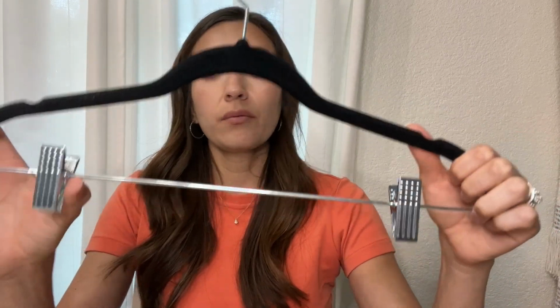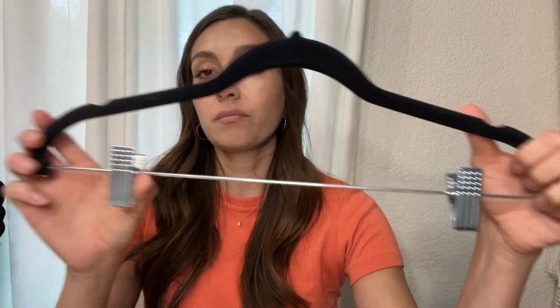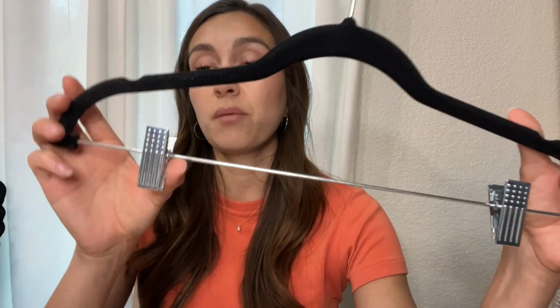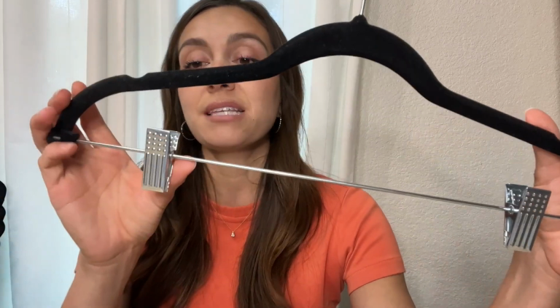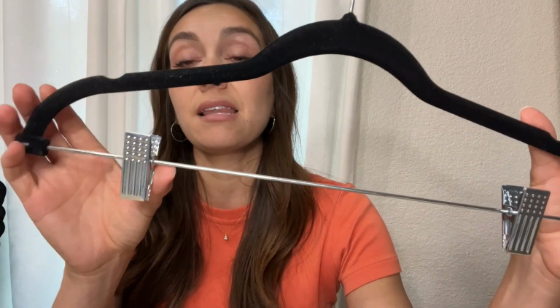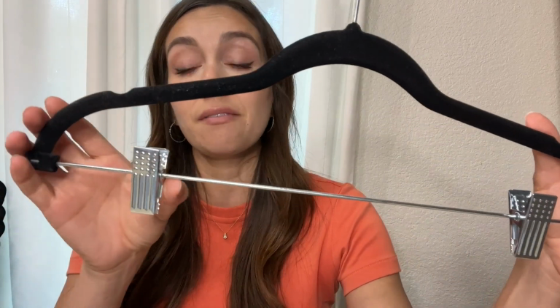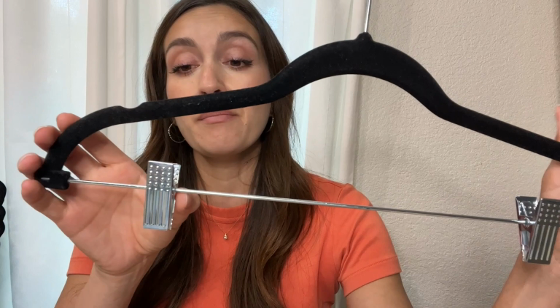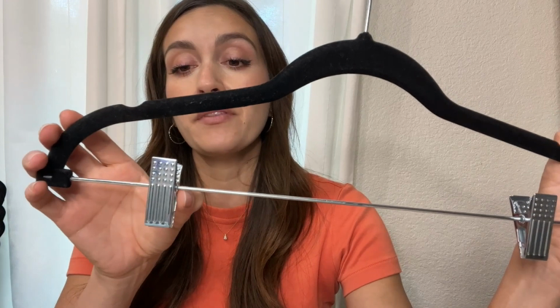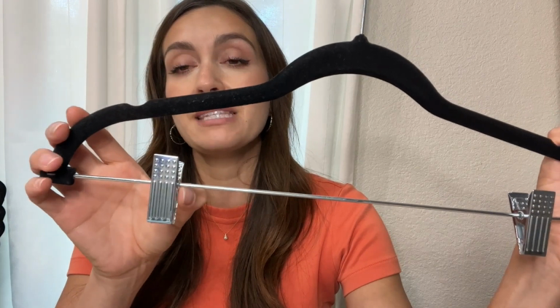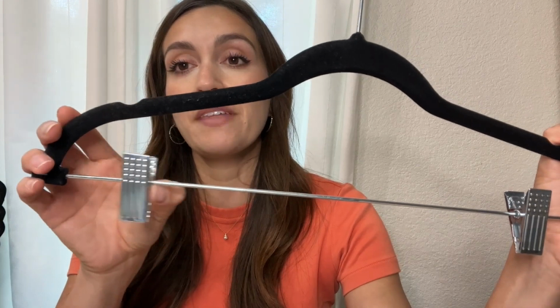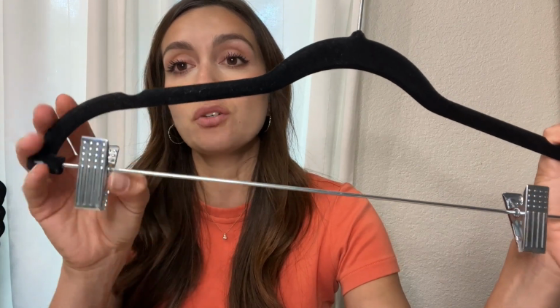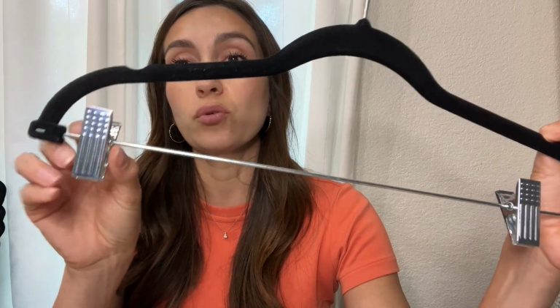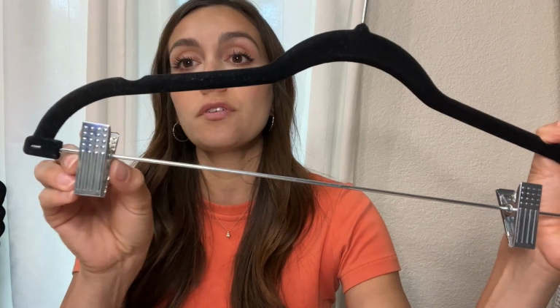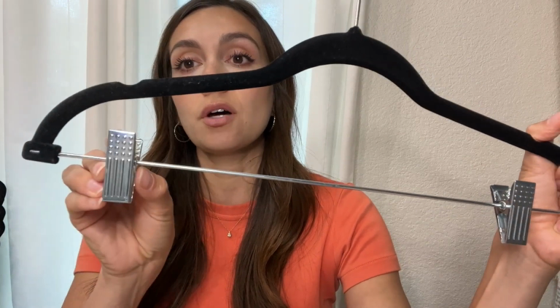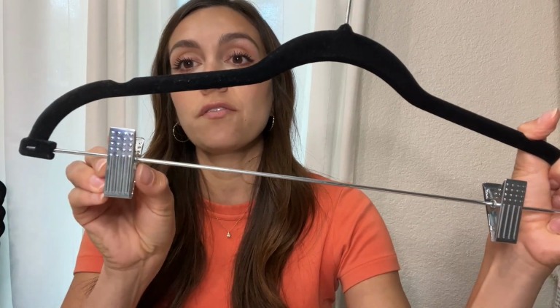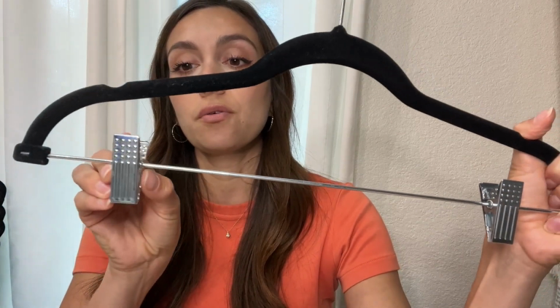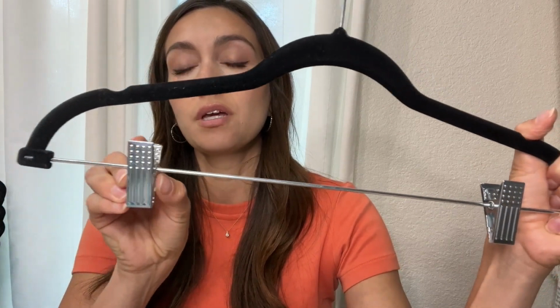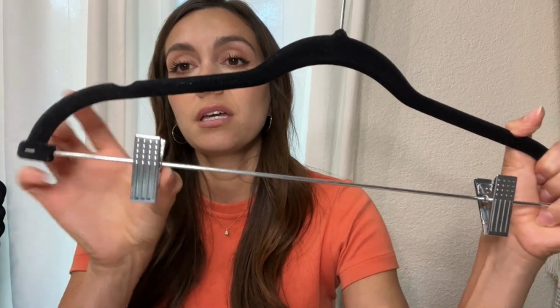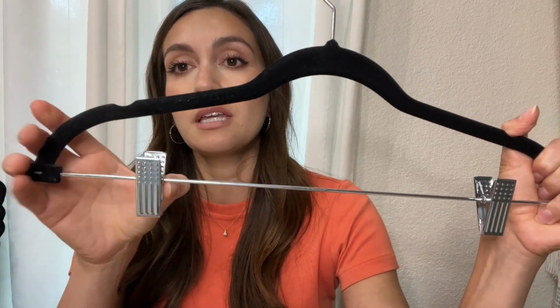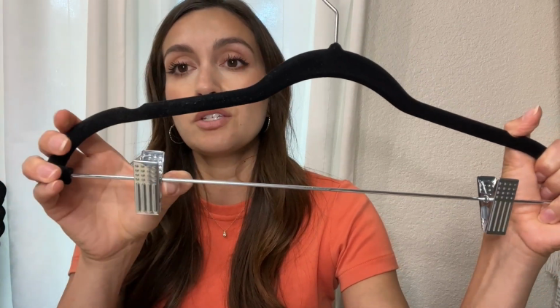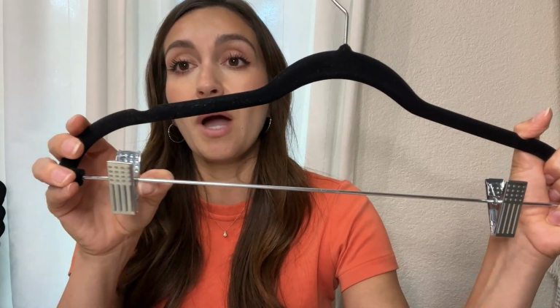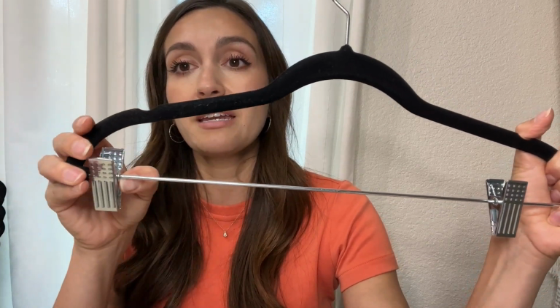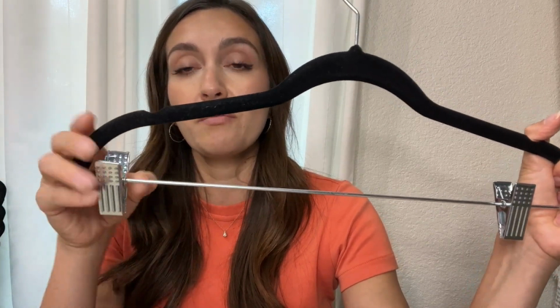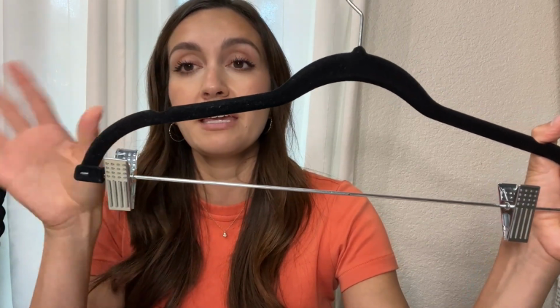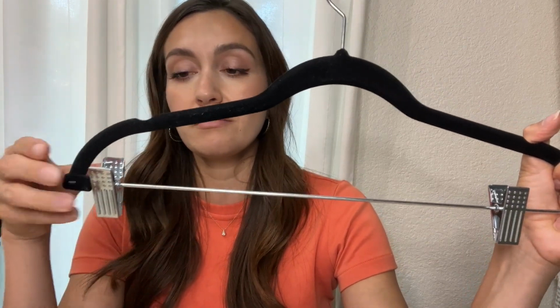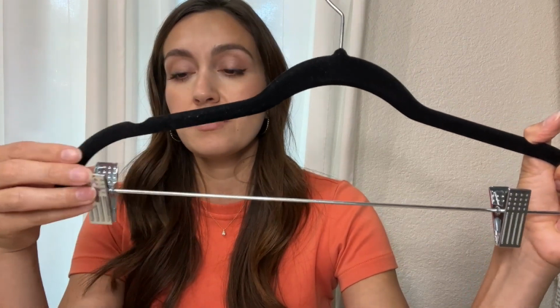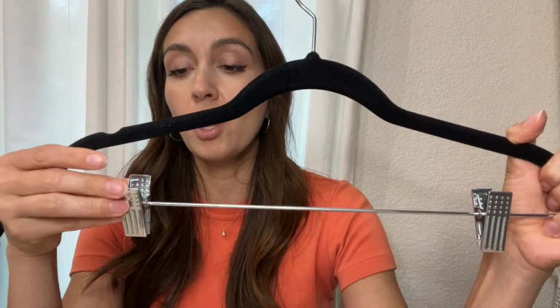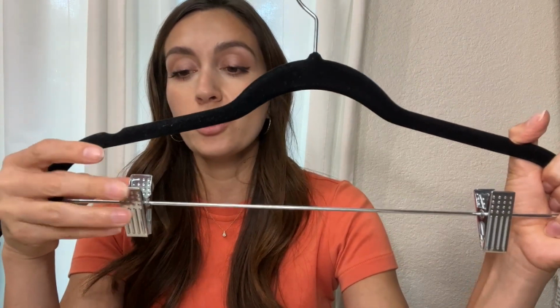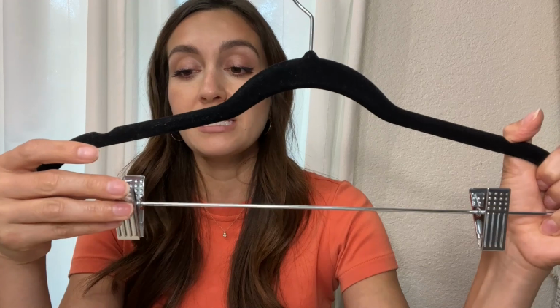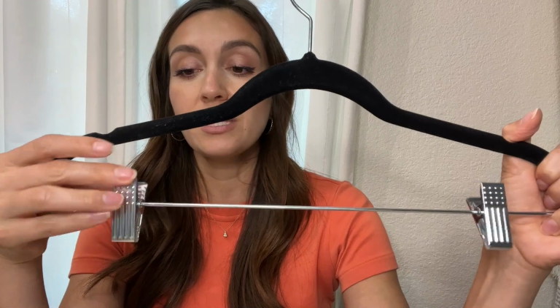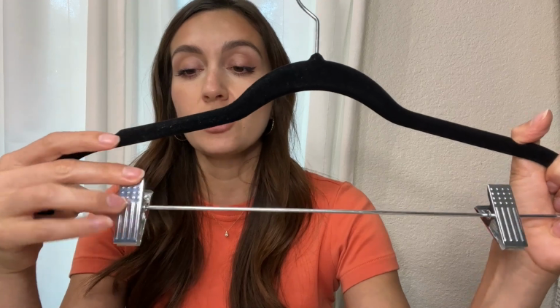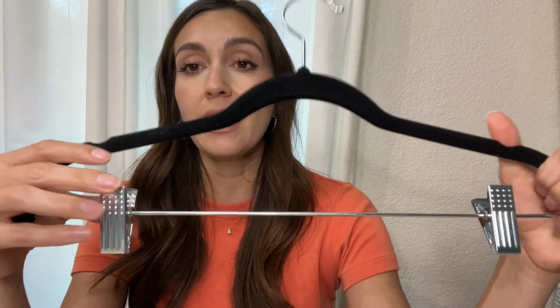A couple of things I like about them is that they do move. So if you need to widen it or make it smaller, you can definitely do that.